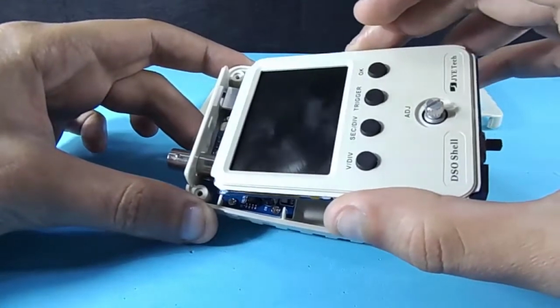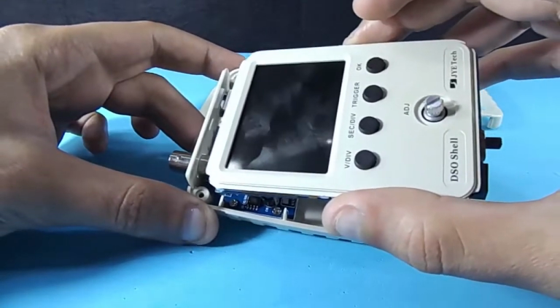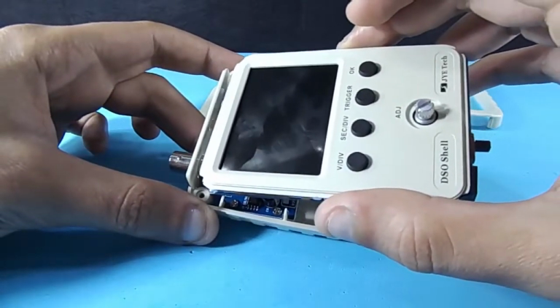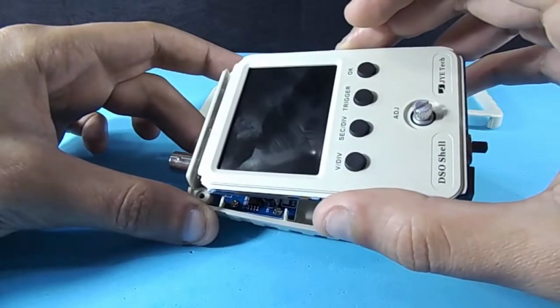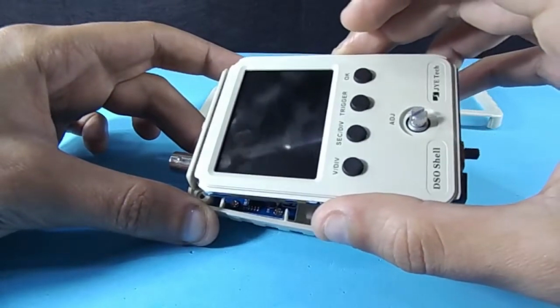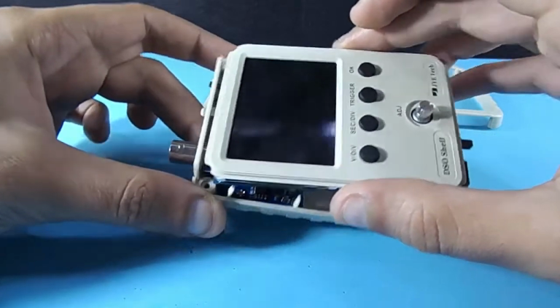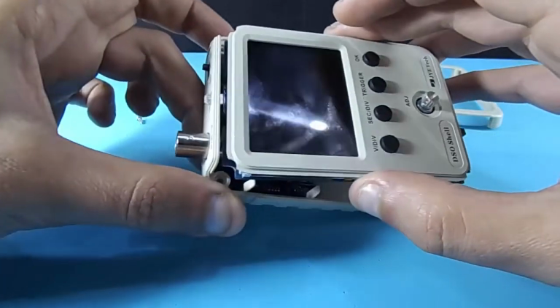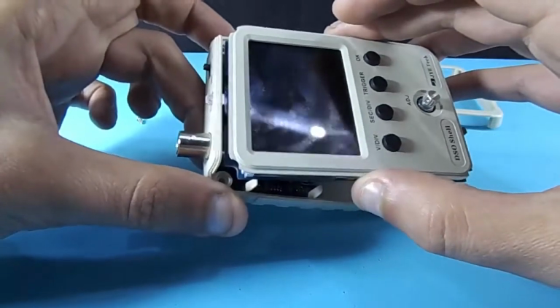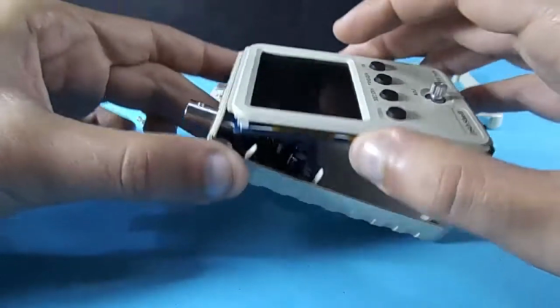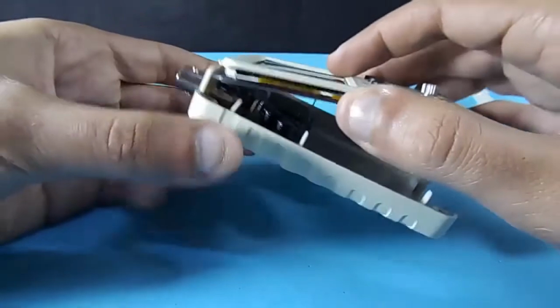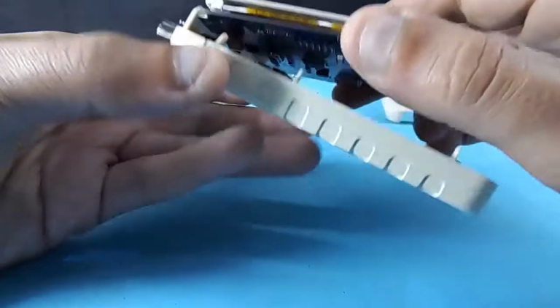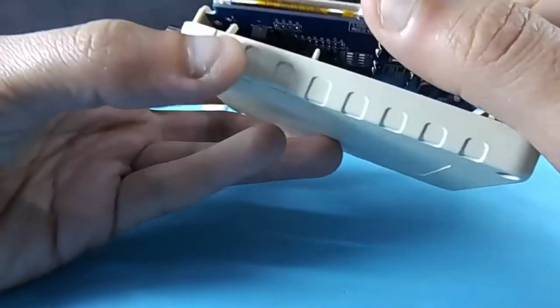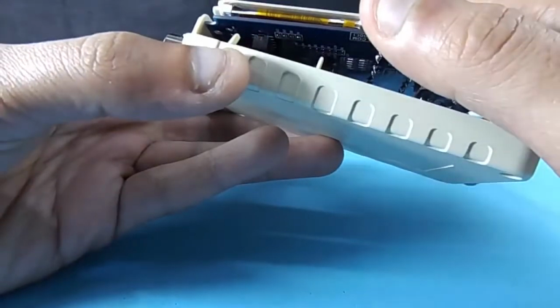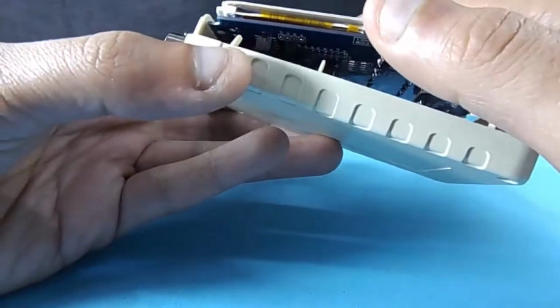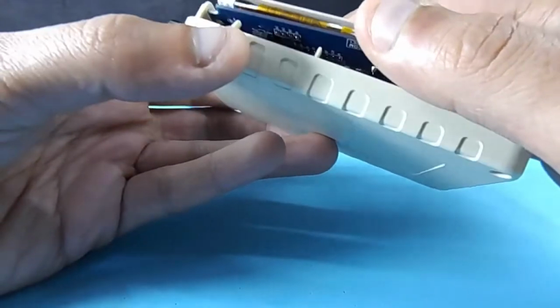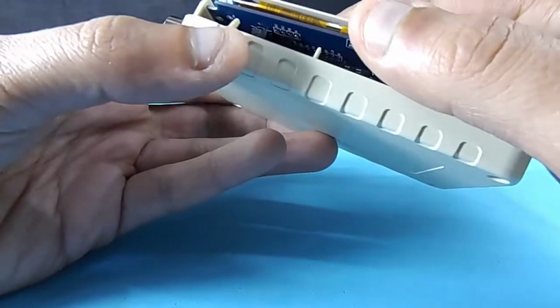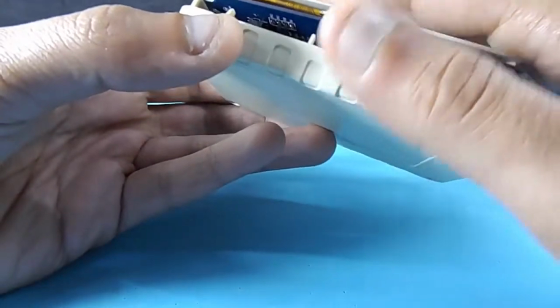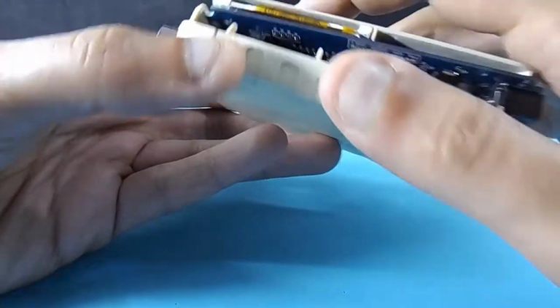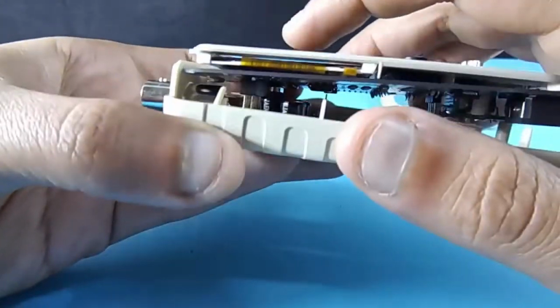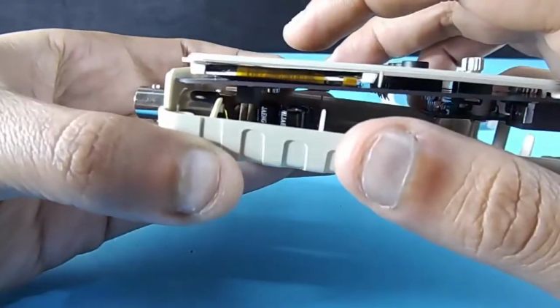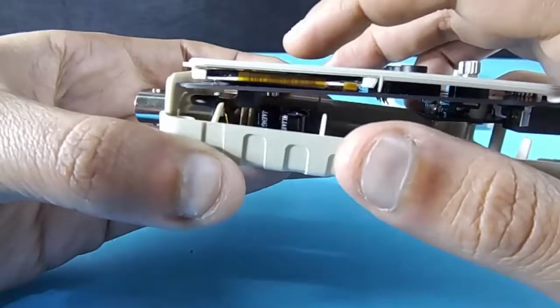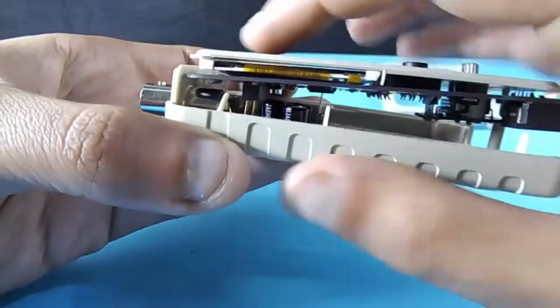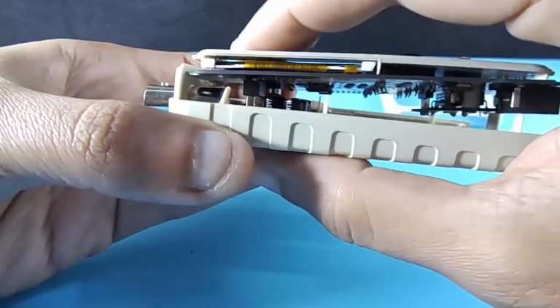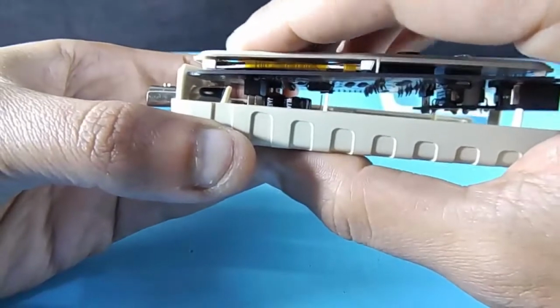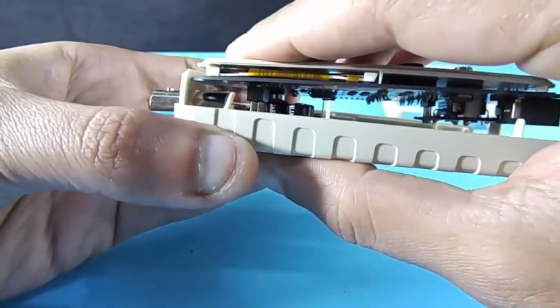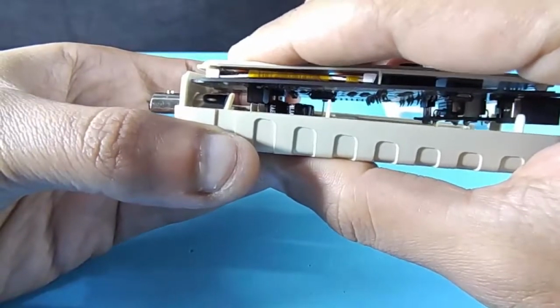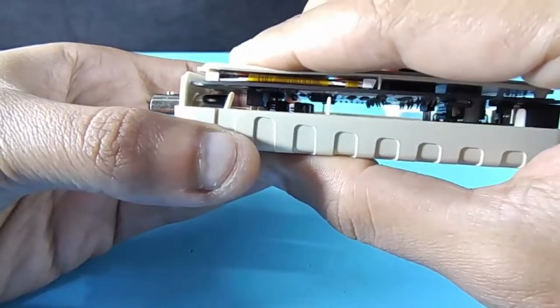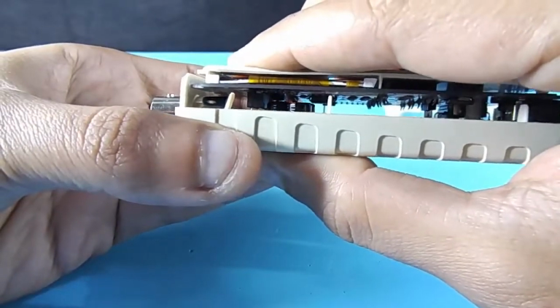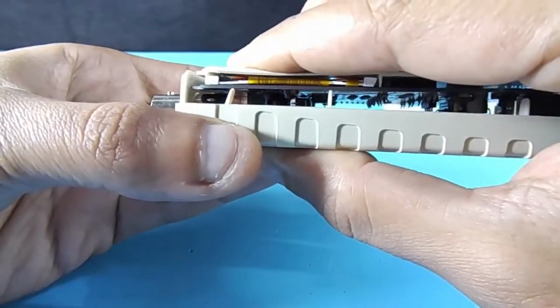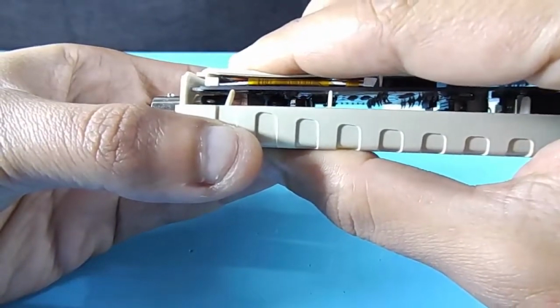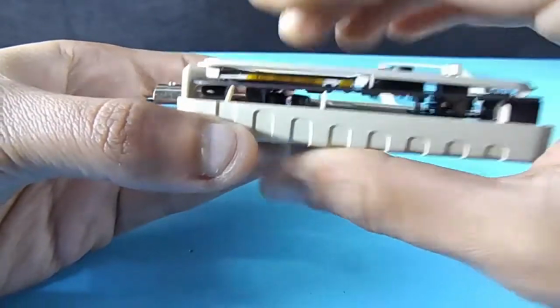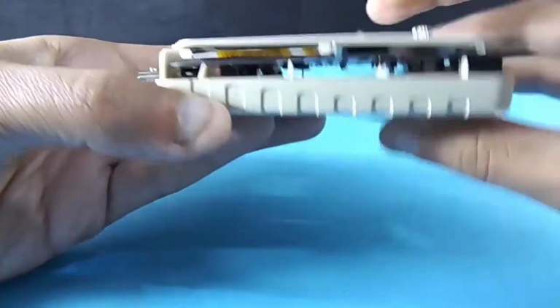Now take care — both boards should be connected via the pin header, so be careful while joining them together.